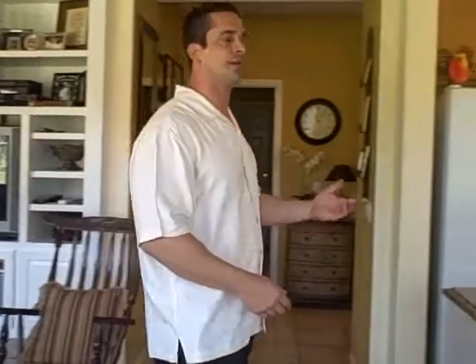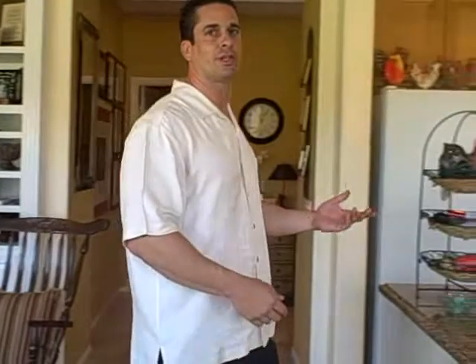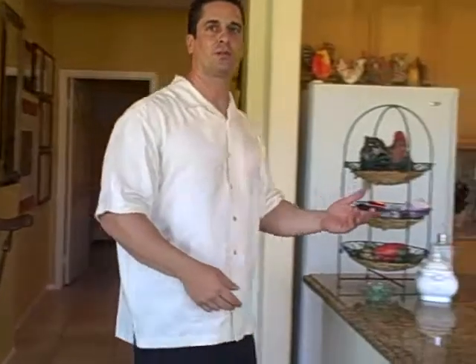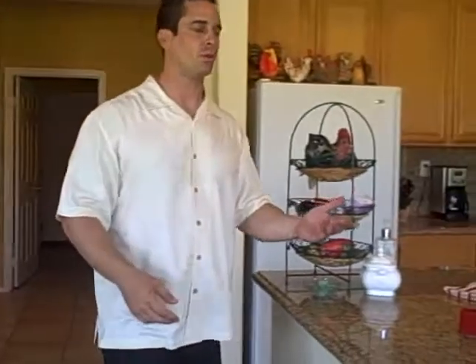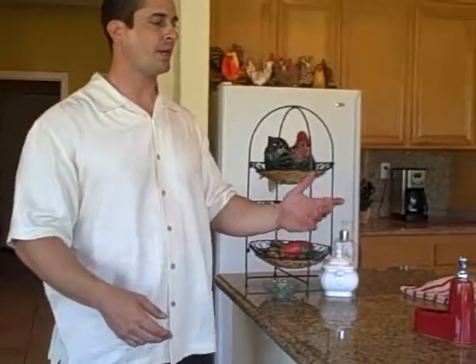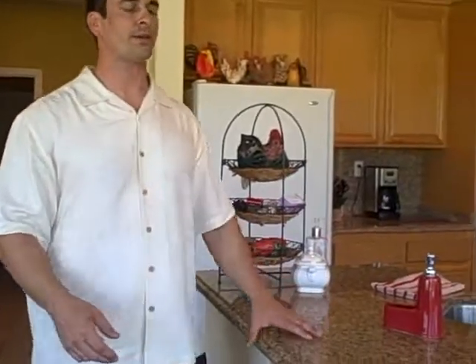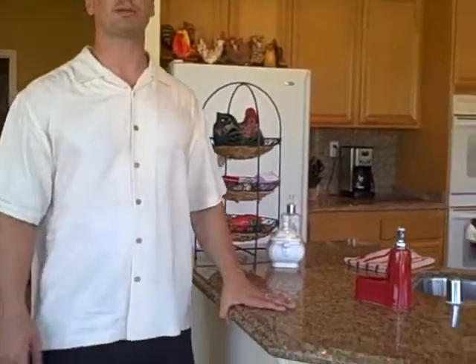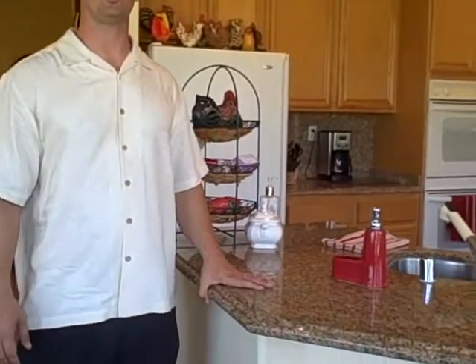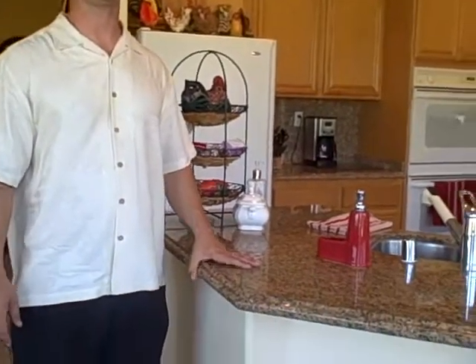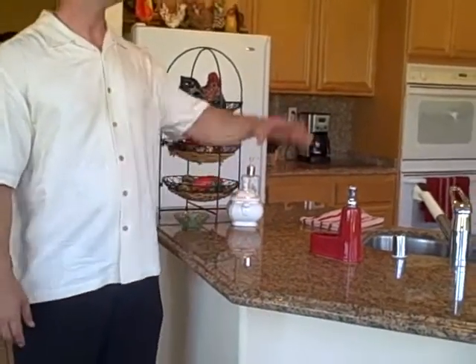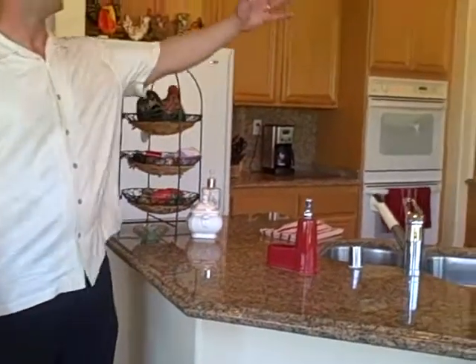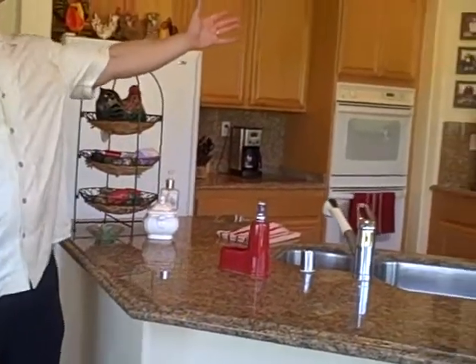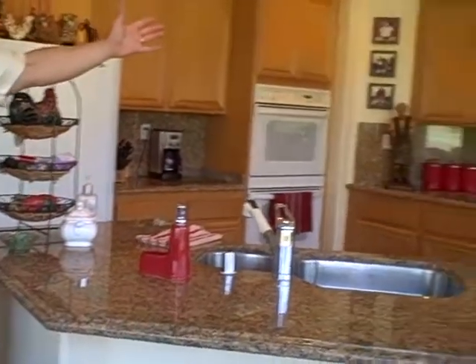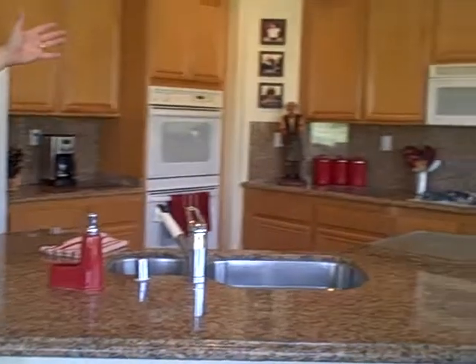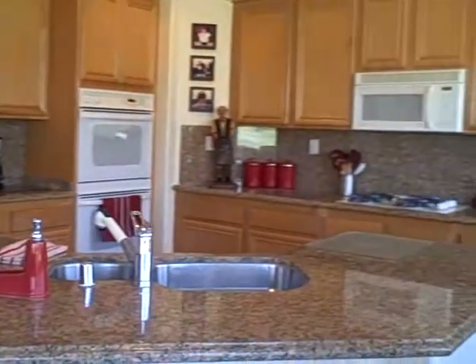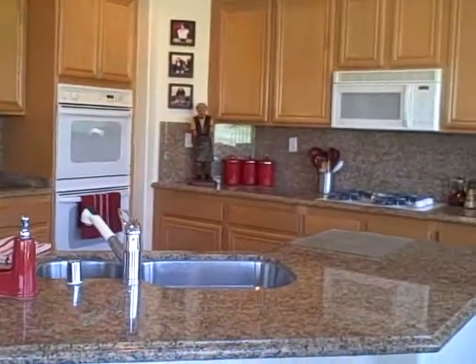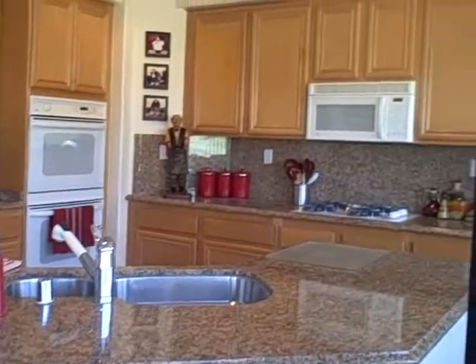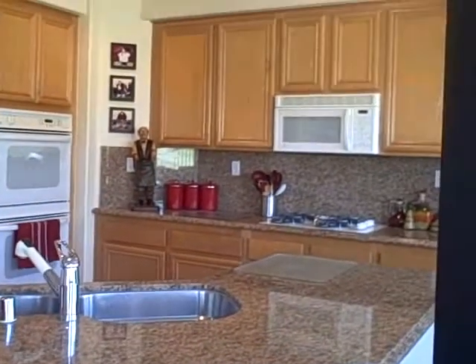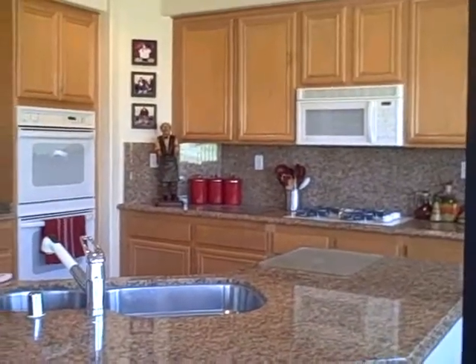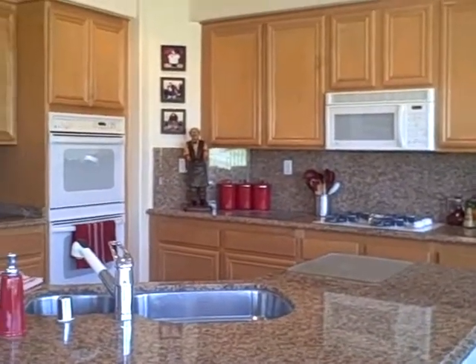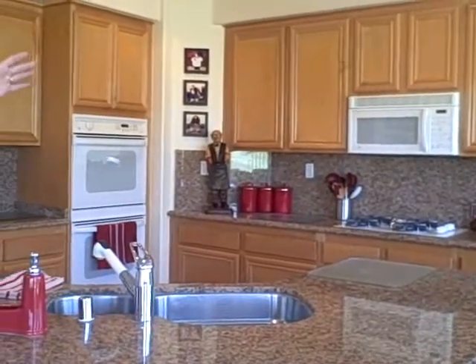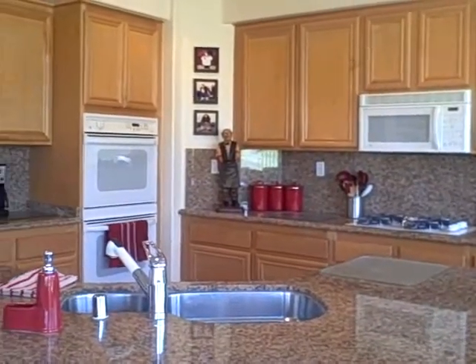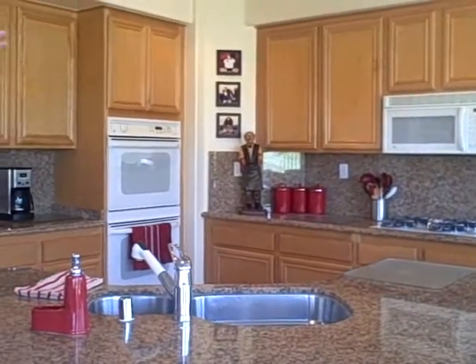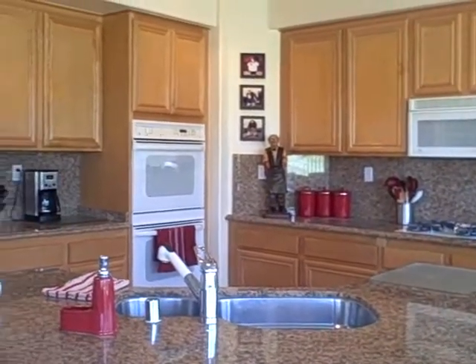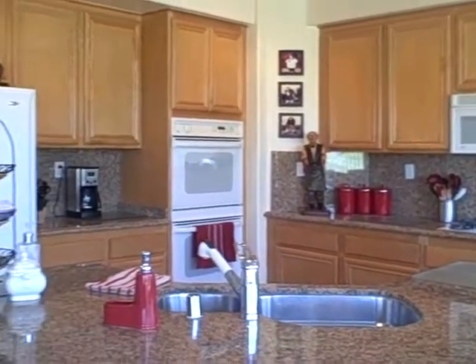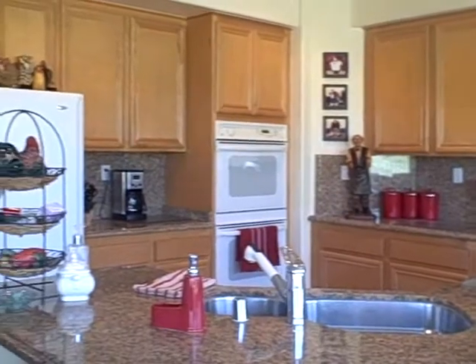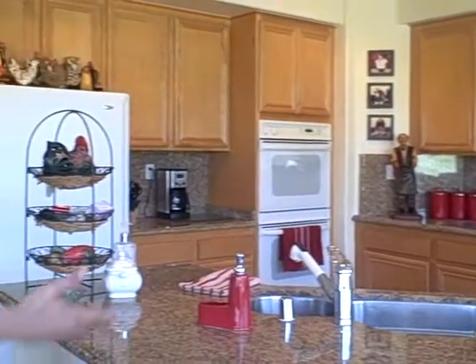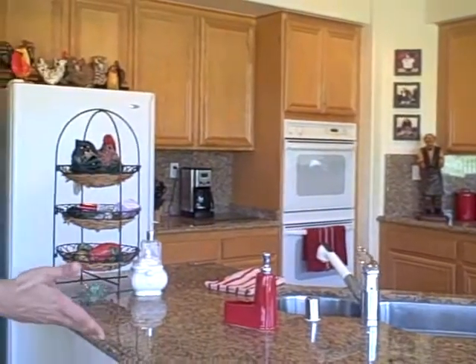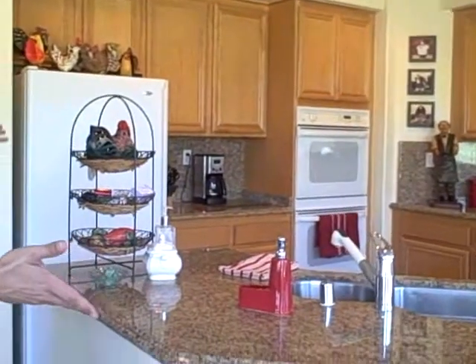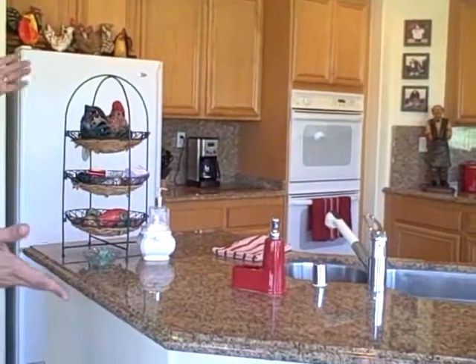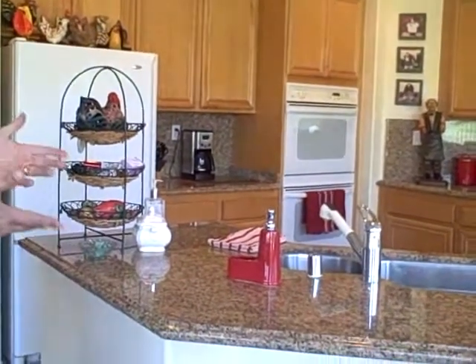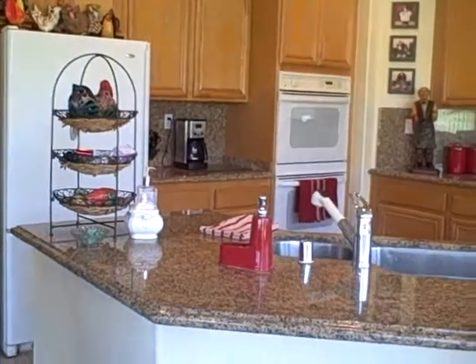Here we have the kitchen with the gourmet countertops, with the granite countertops, plenty of cabinet space. You have the dual double oven, microwave, full burner stove, and island of course with the built-in sink.